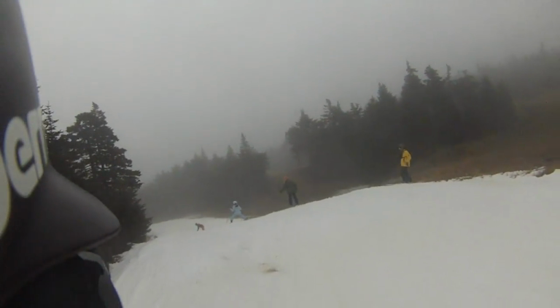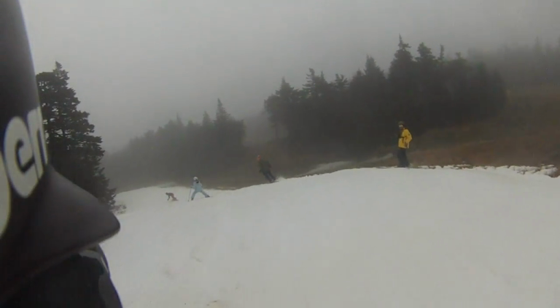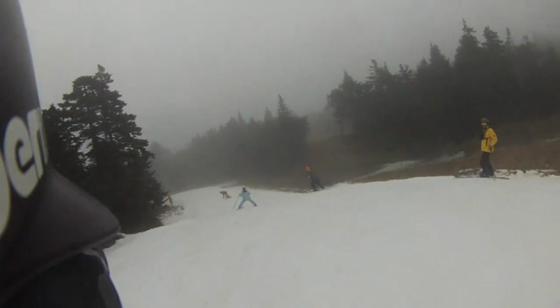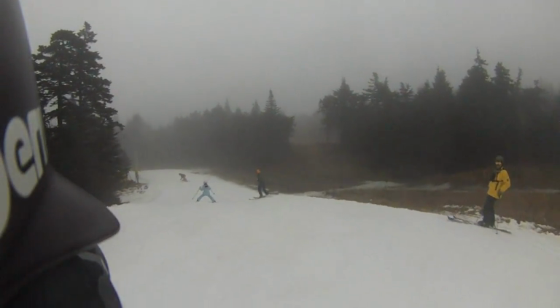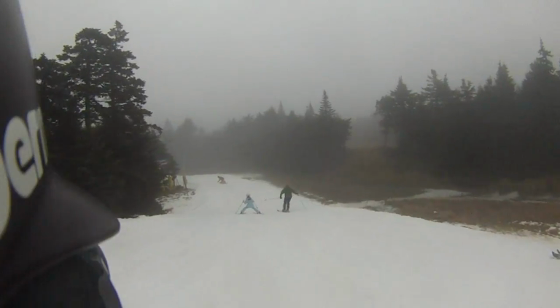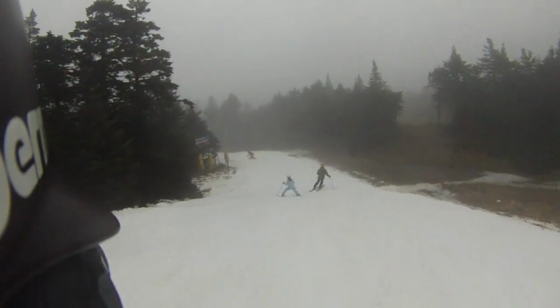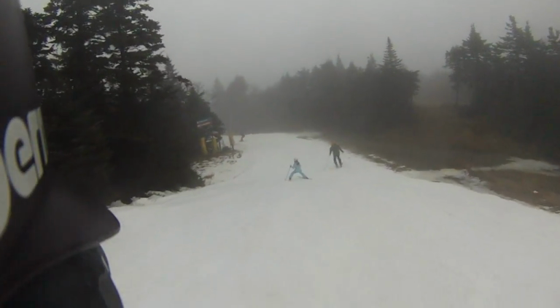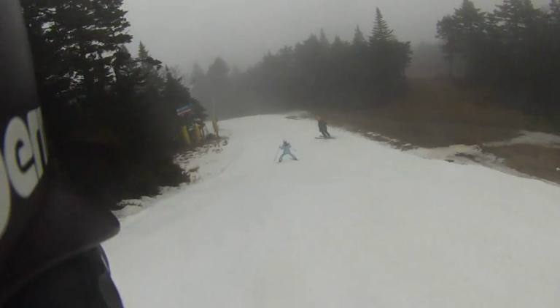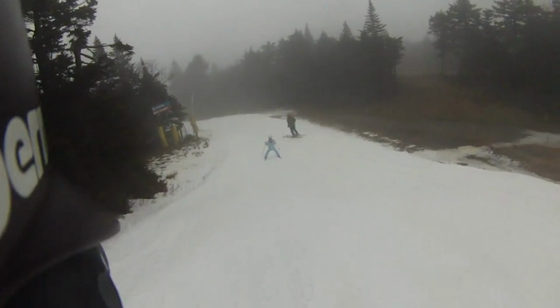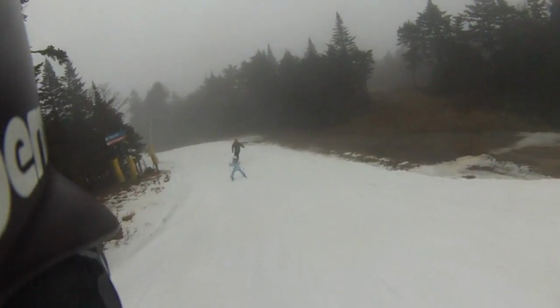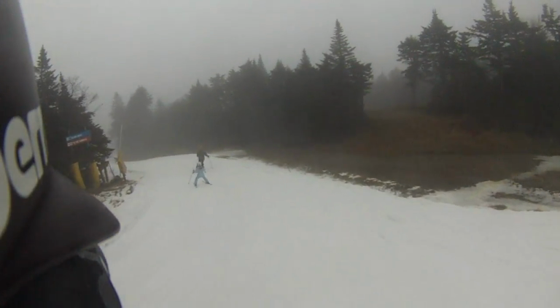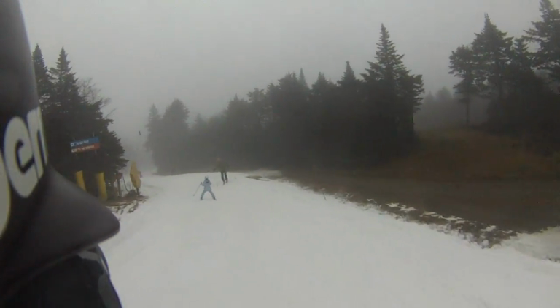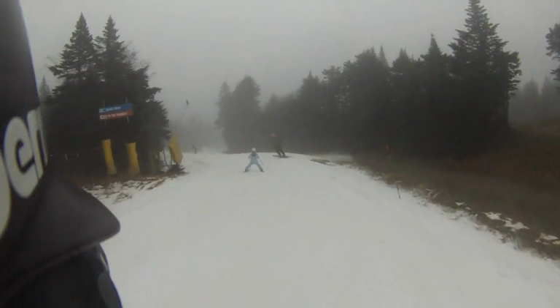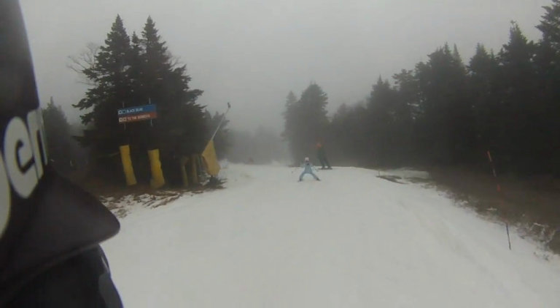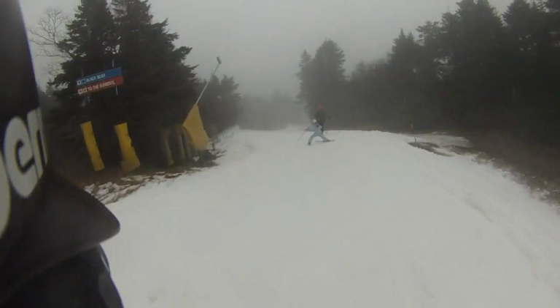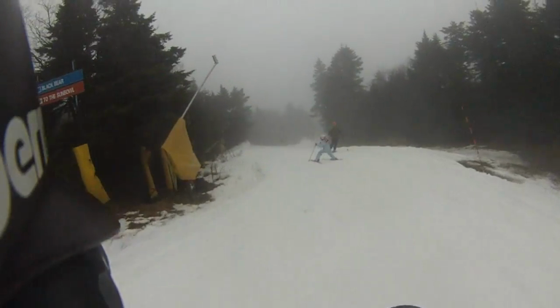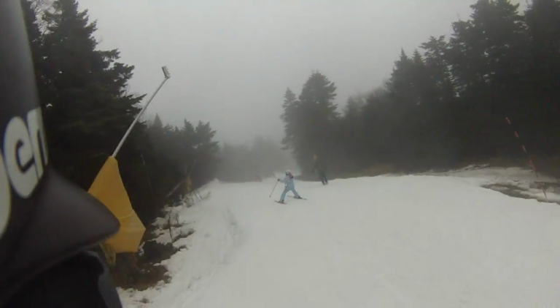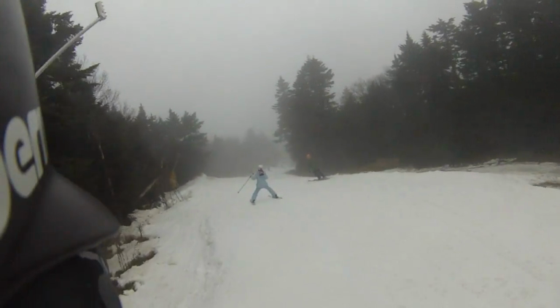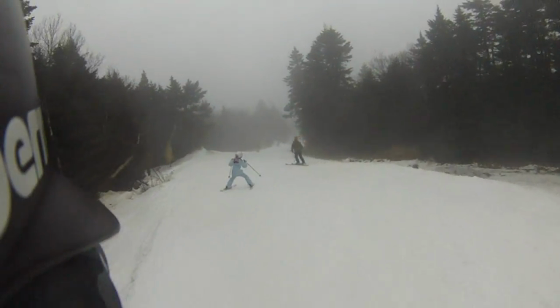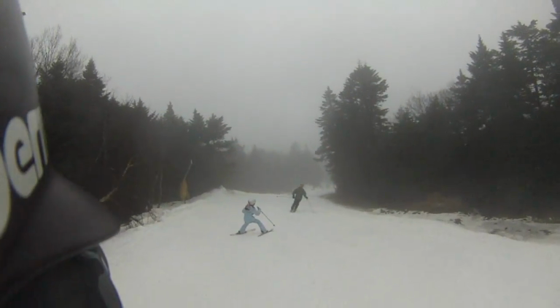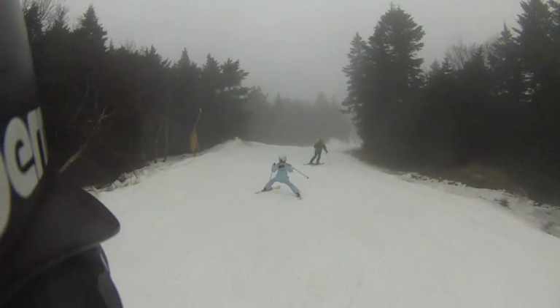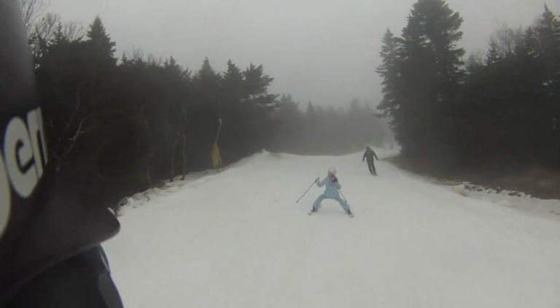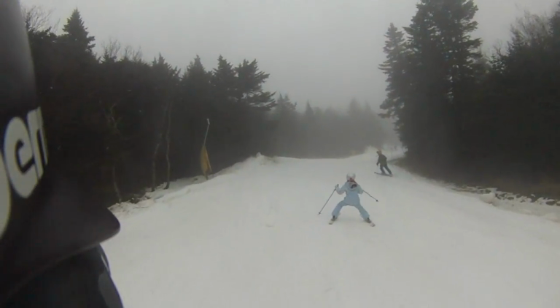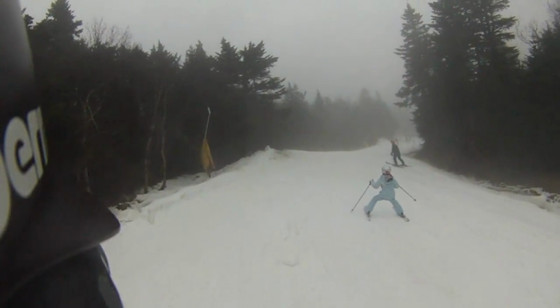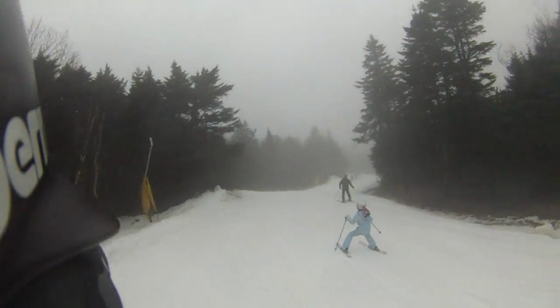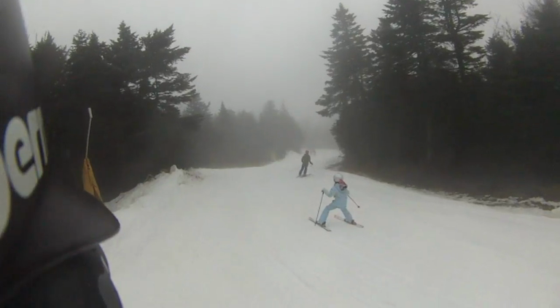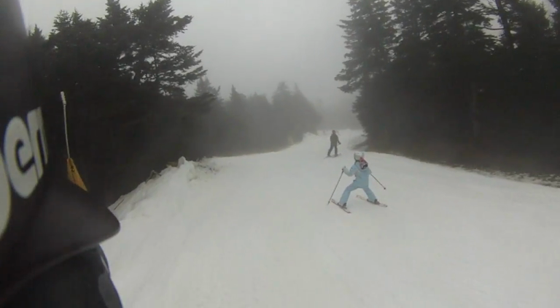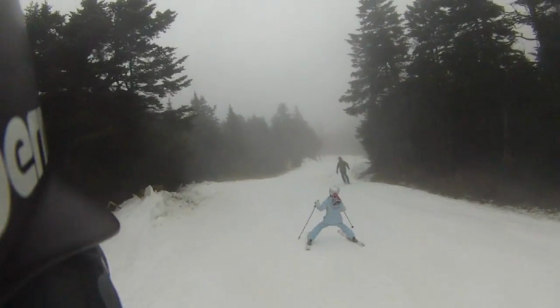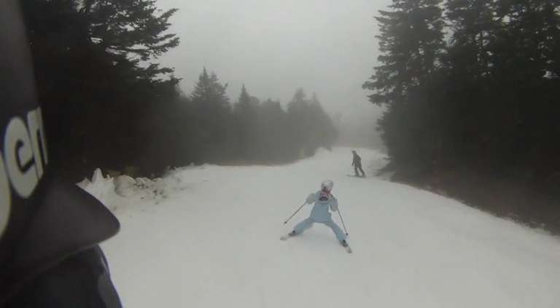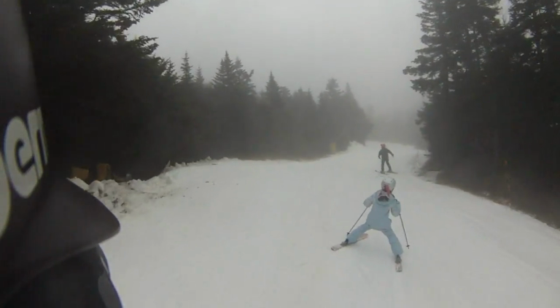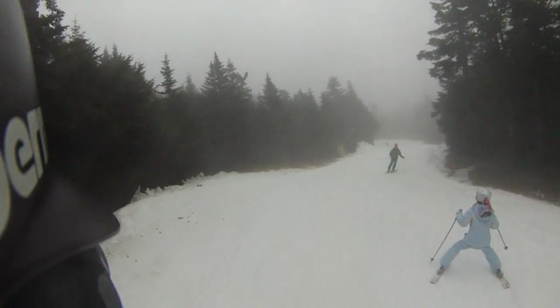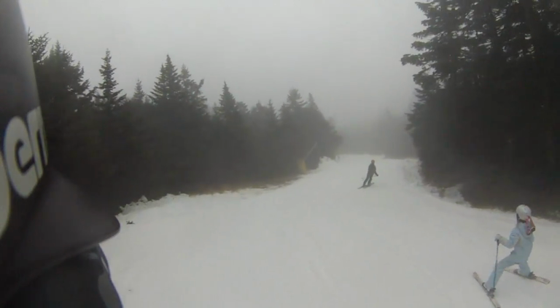We got some safety people out here because we got the little guys out skiing, and this is way over this person's head.